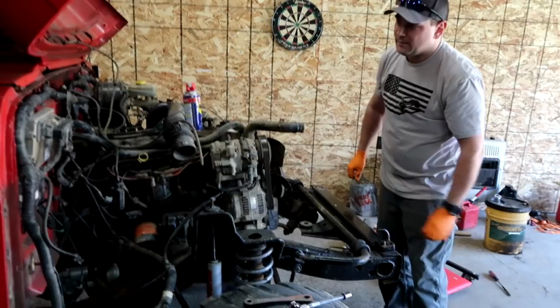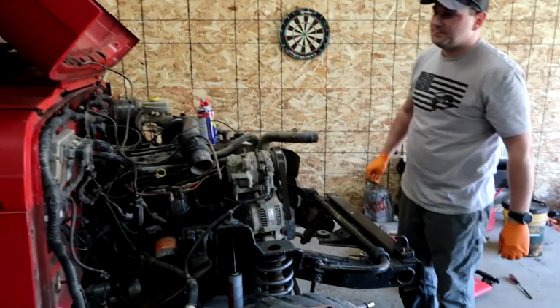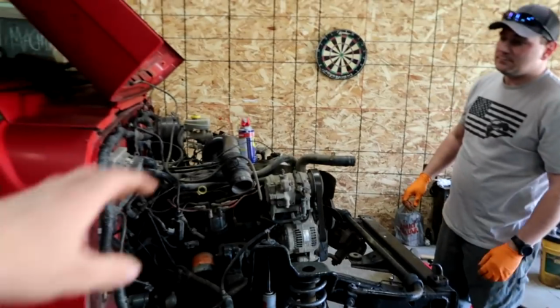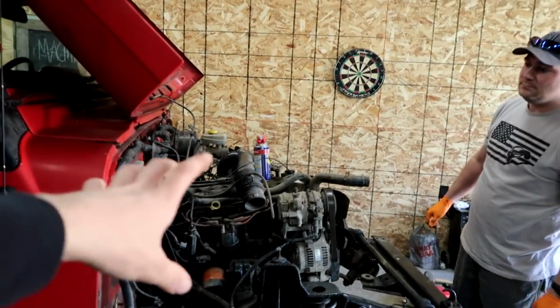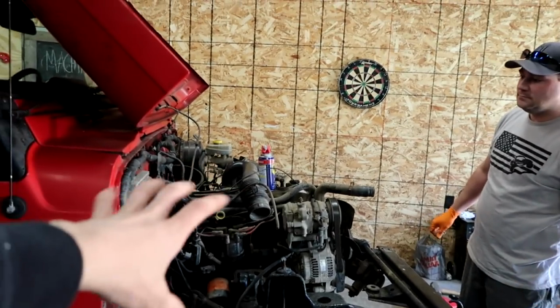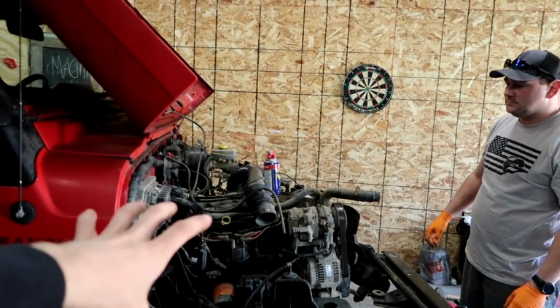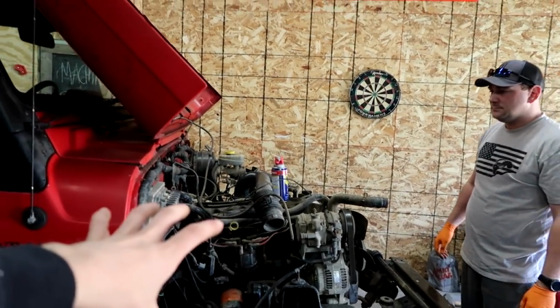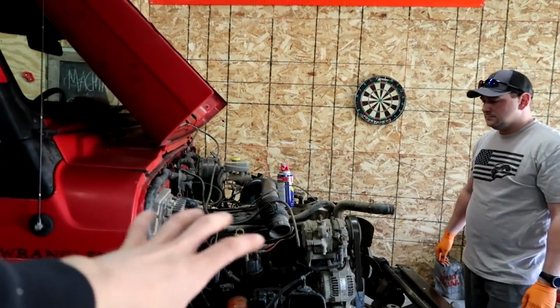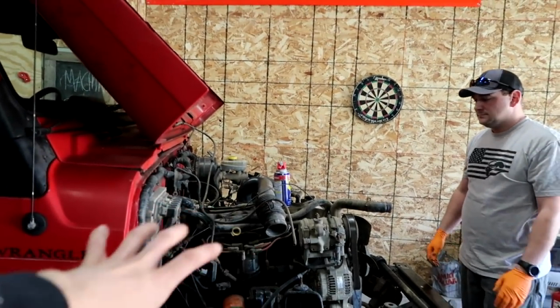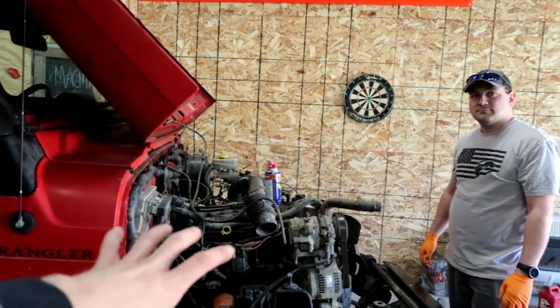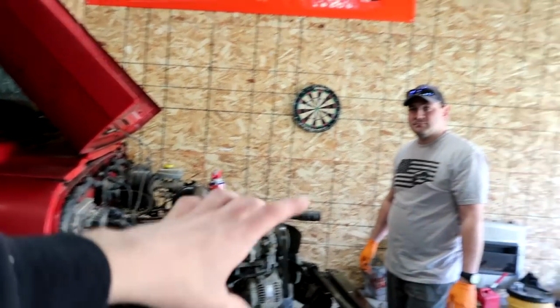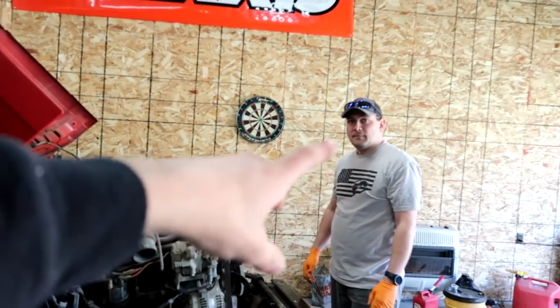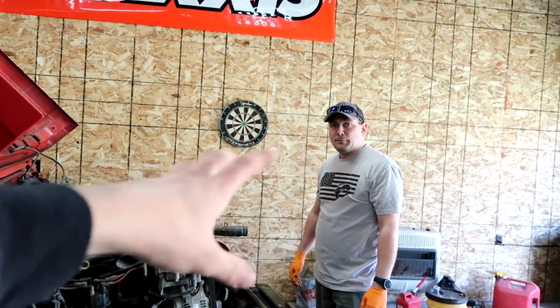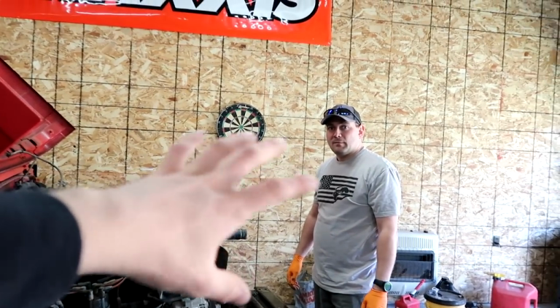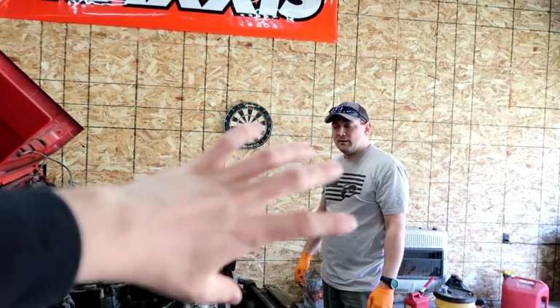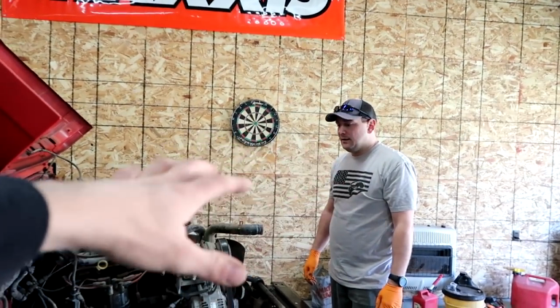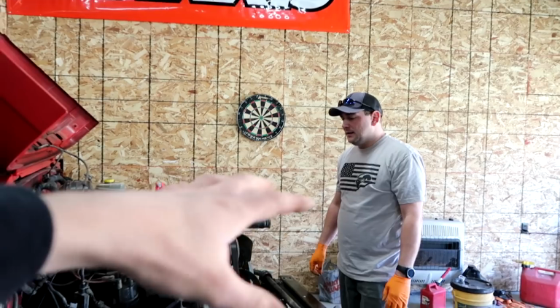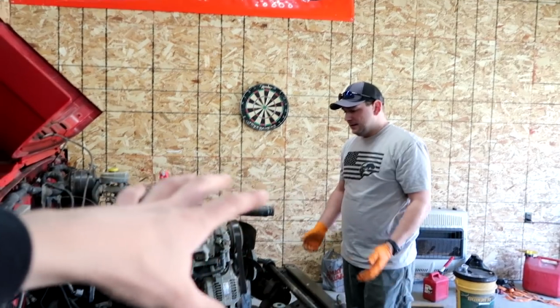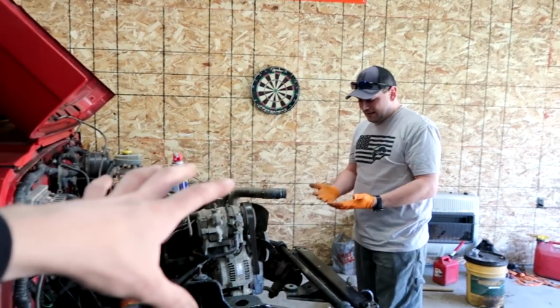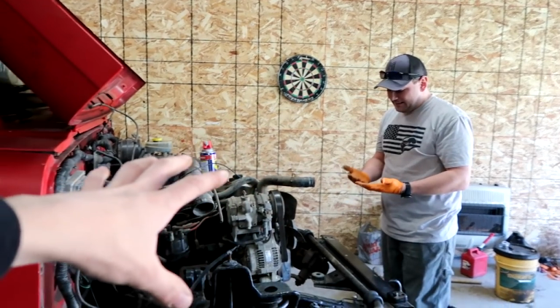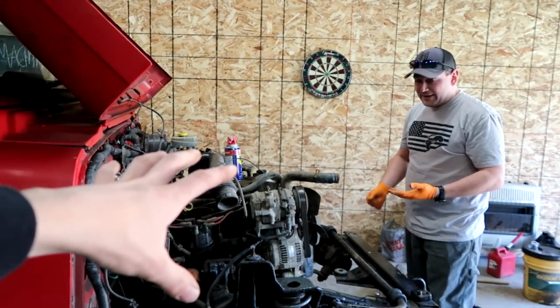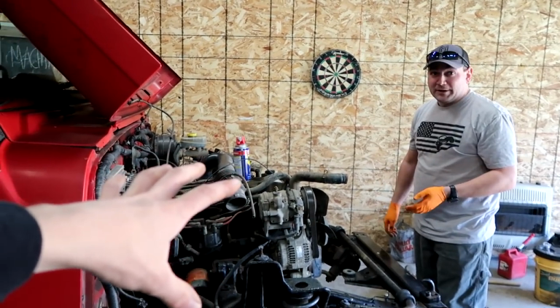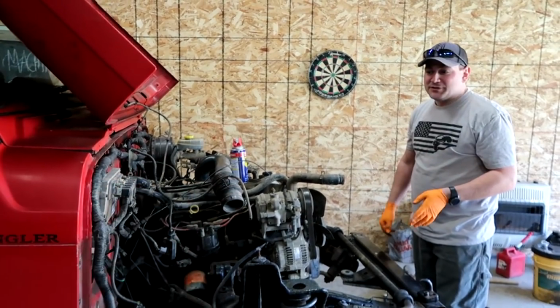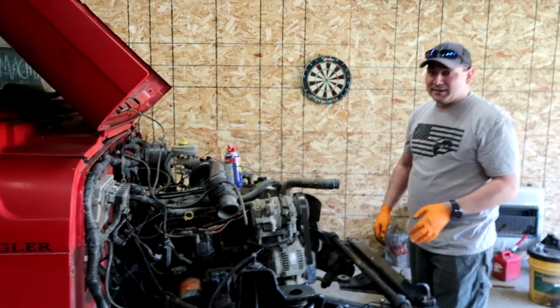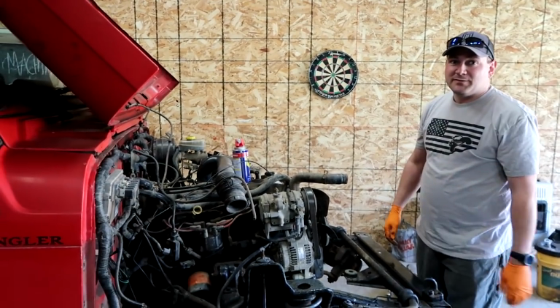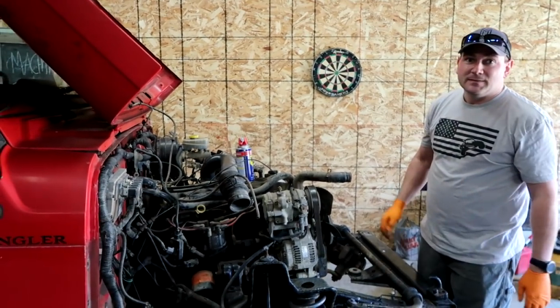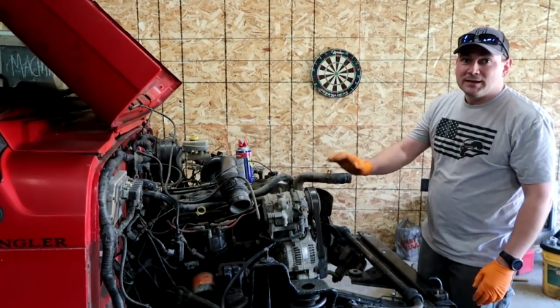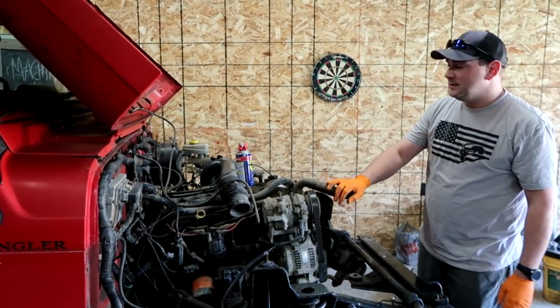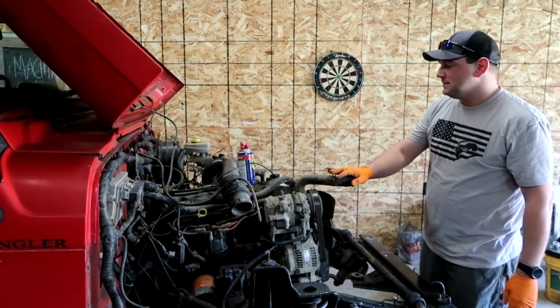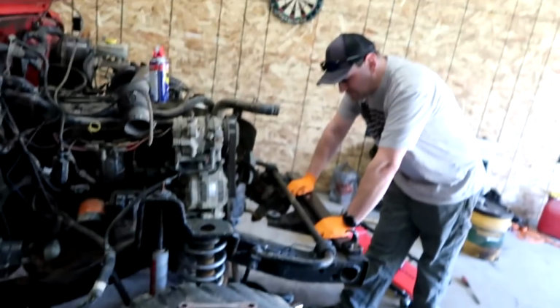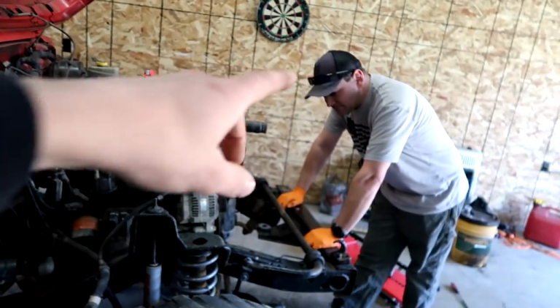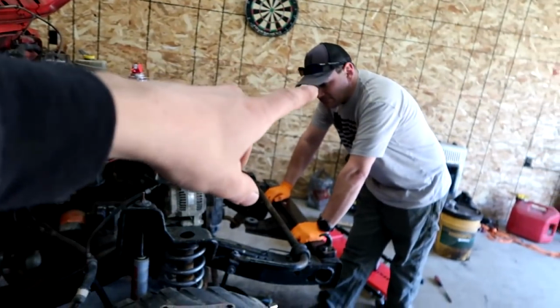Does the fact of the inline six not being original excite you or are you kind of on the fence? I know we're going to have to chase a lot of stuff down. Yeah, for sure. Let's start chasing, Jason.